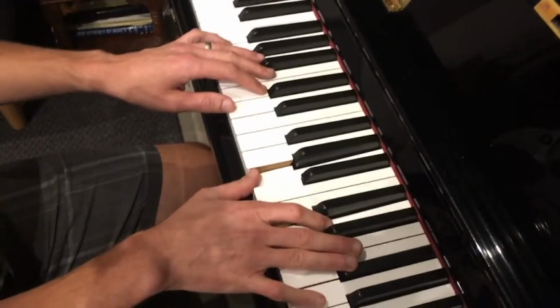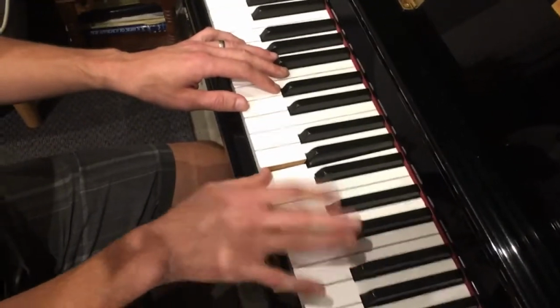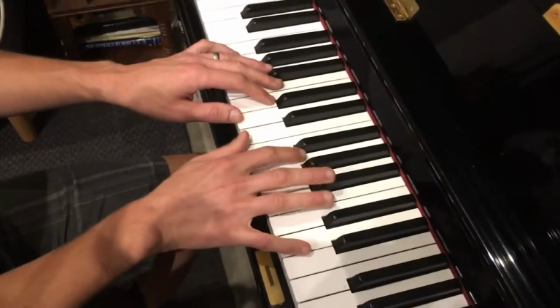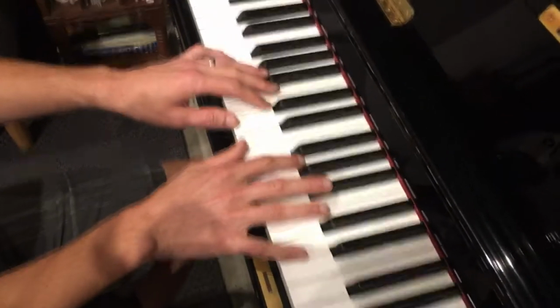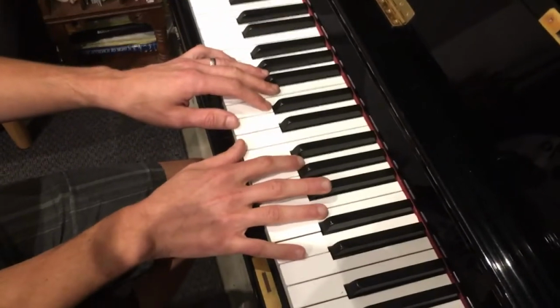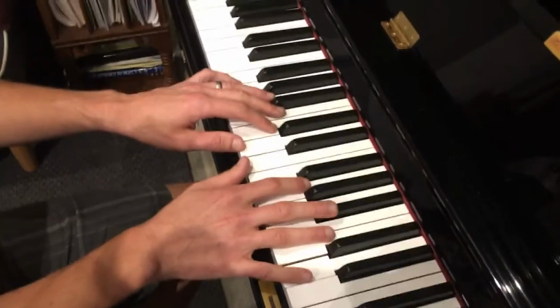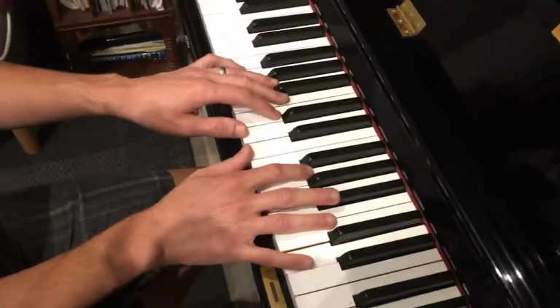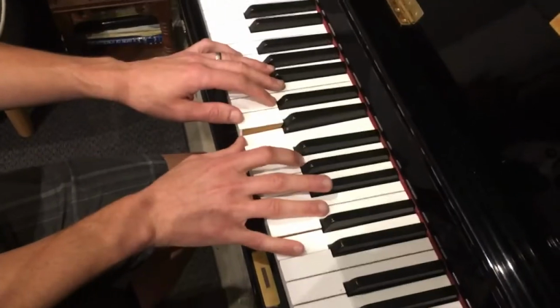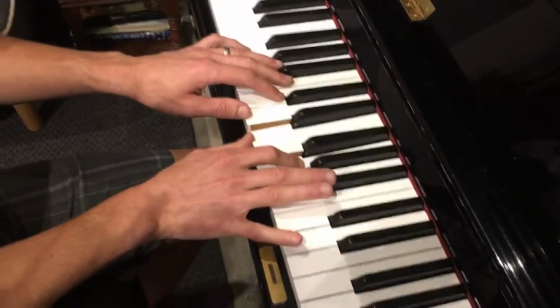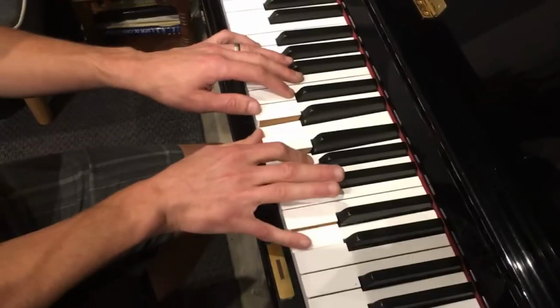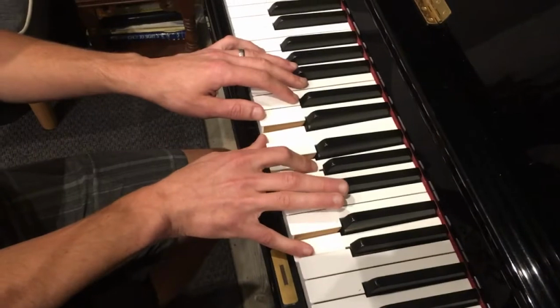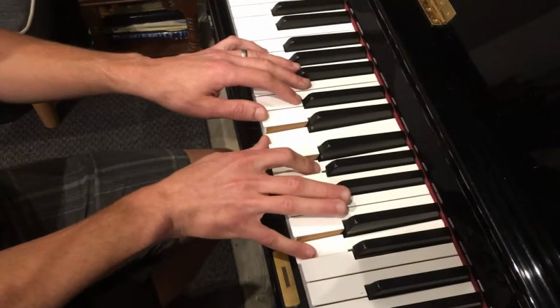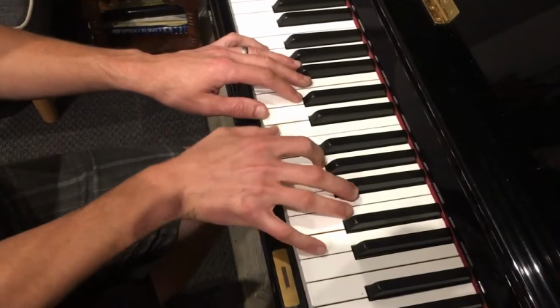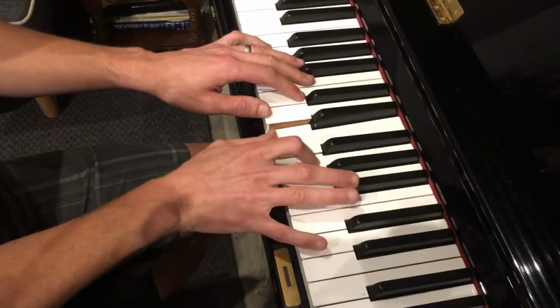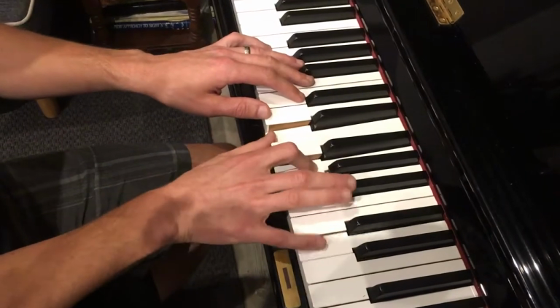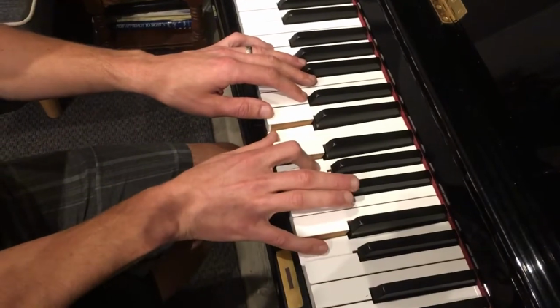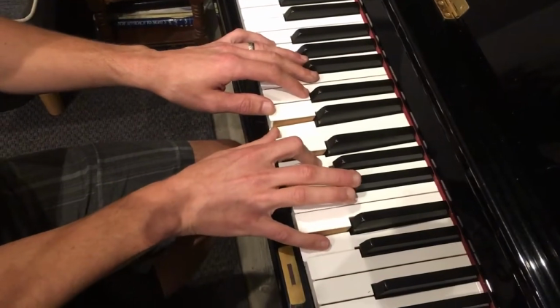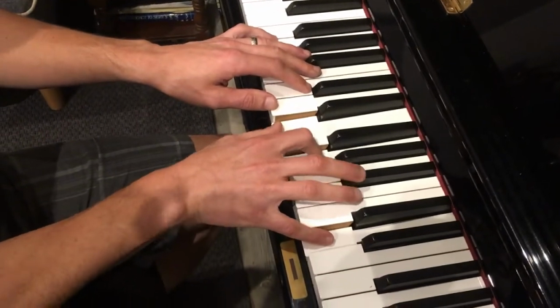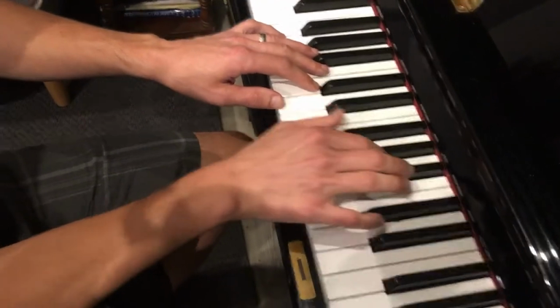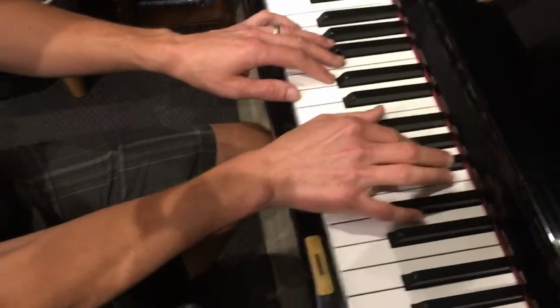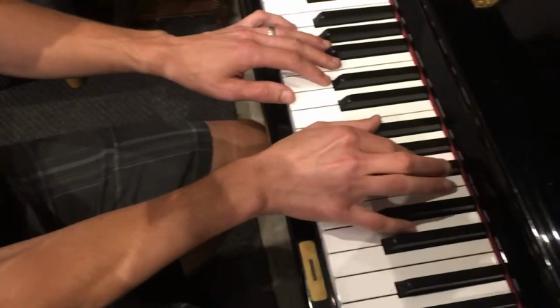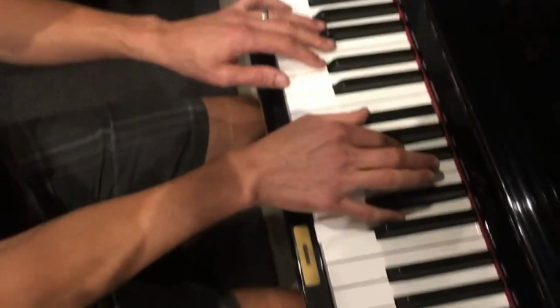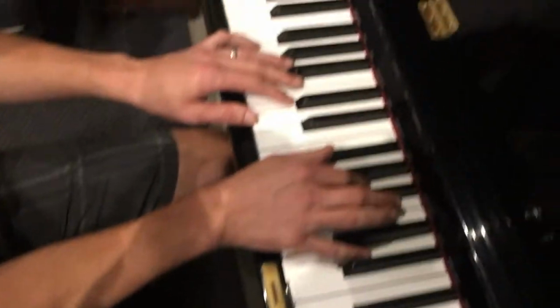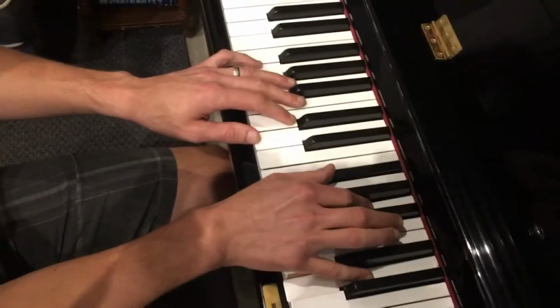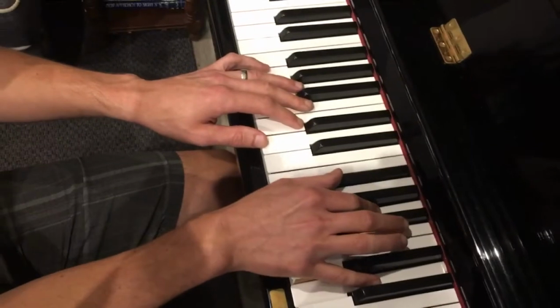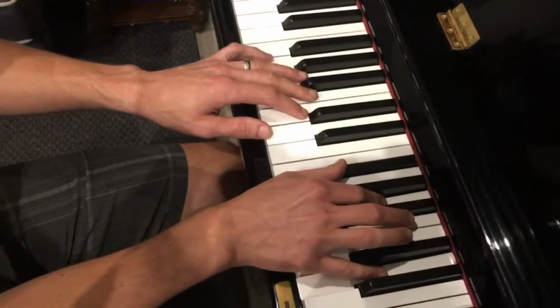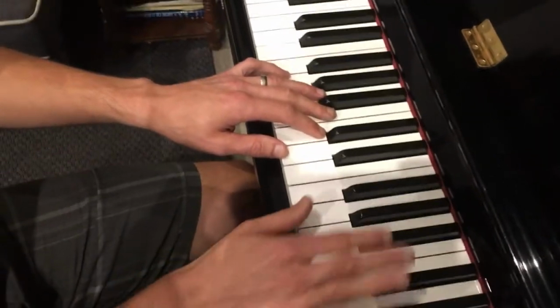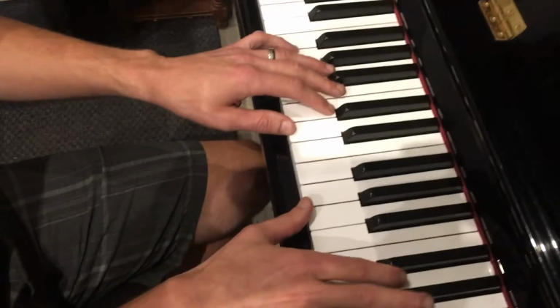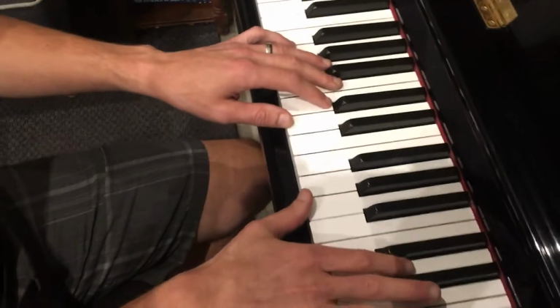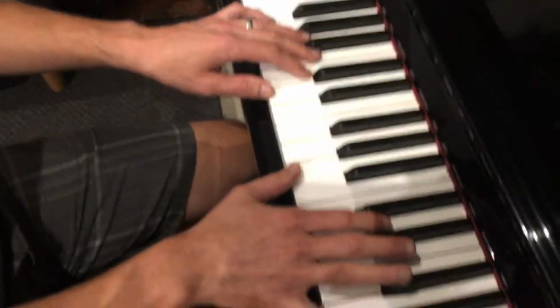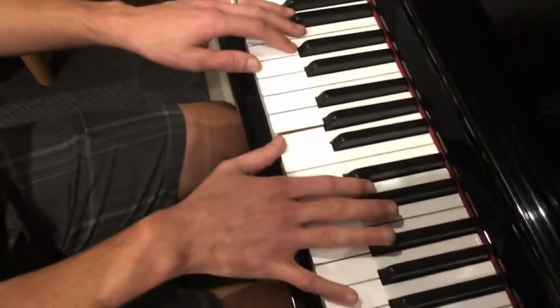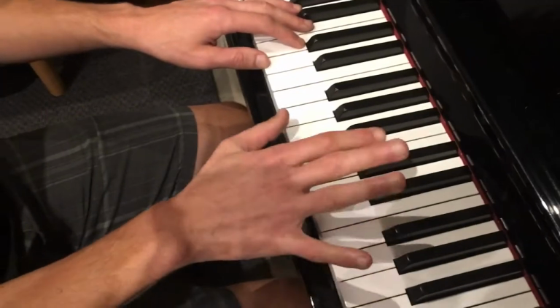Then you play a little arpeggio that goes E, G, D, and then you resolve to D6-3. The rhythm is high-low like this.